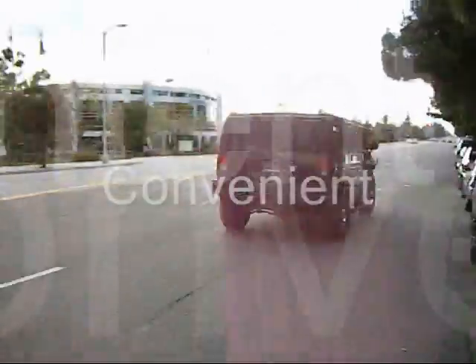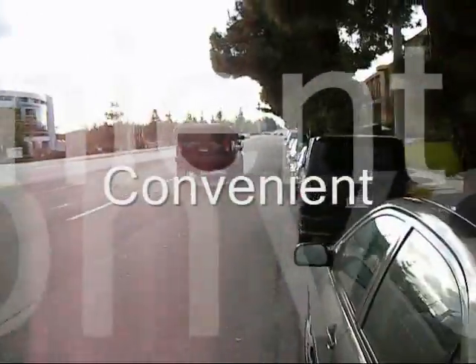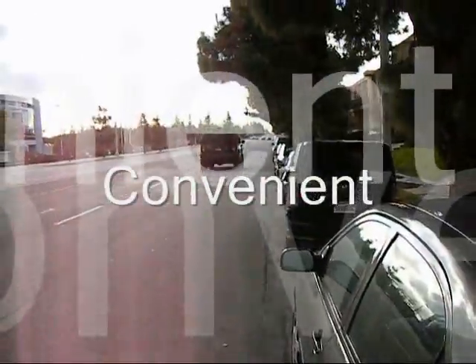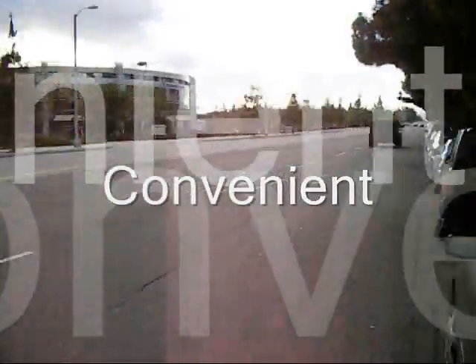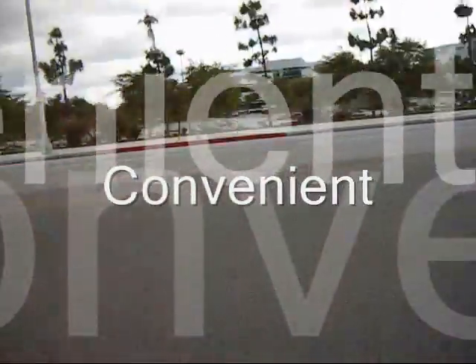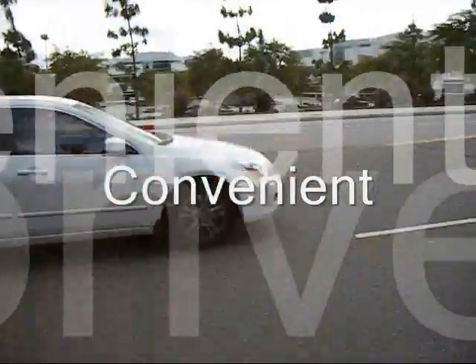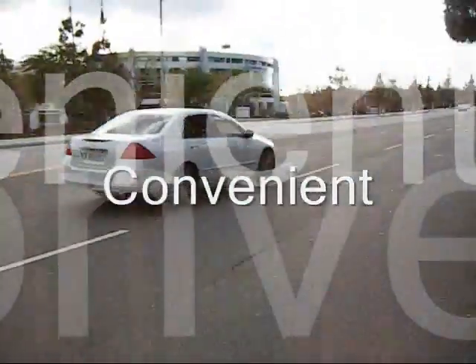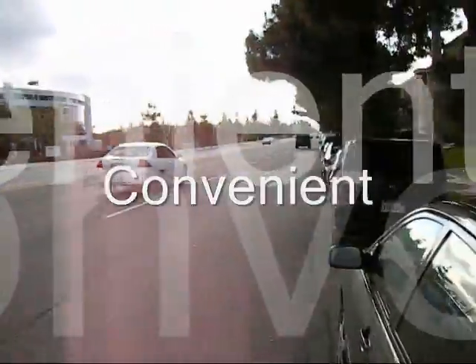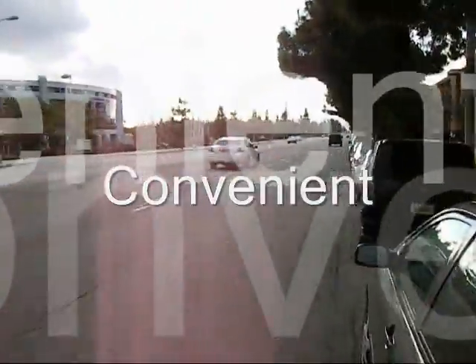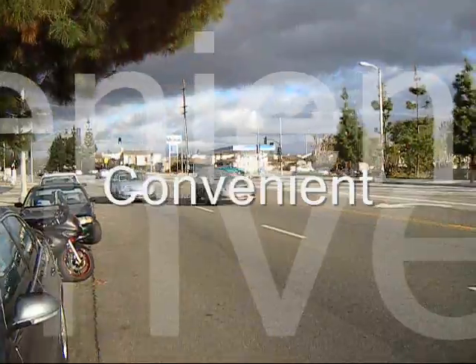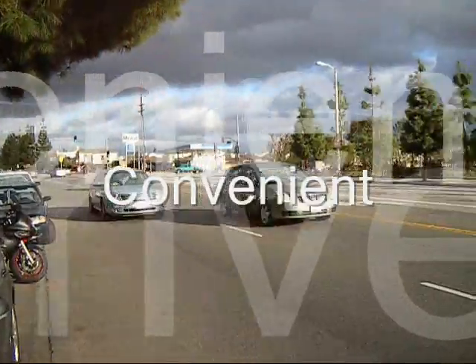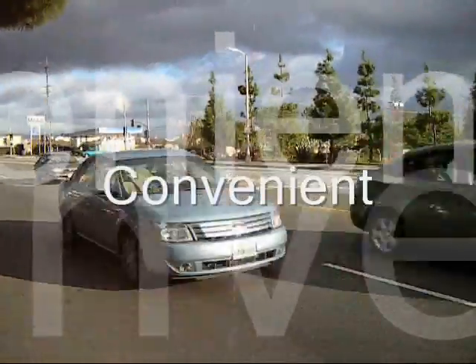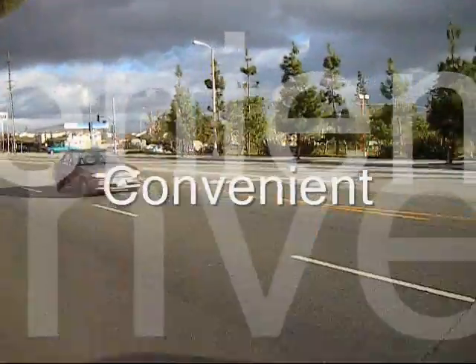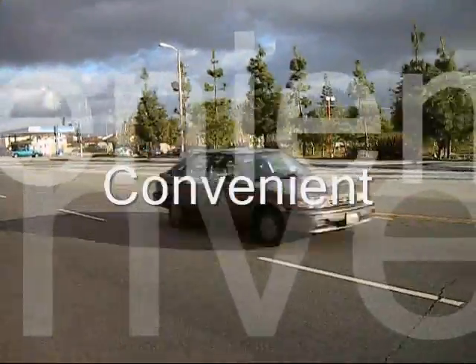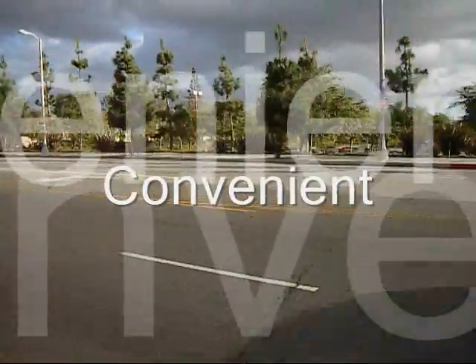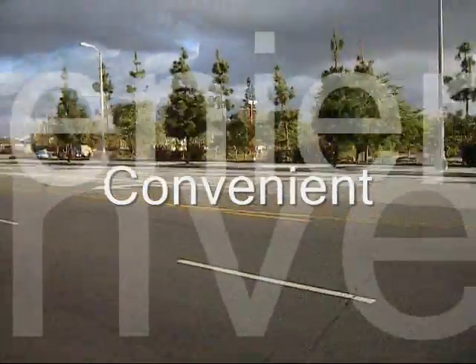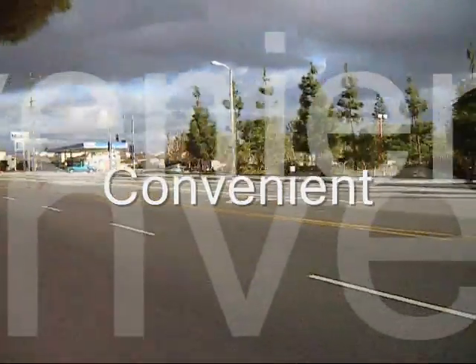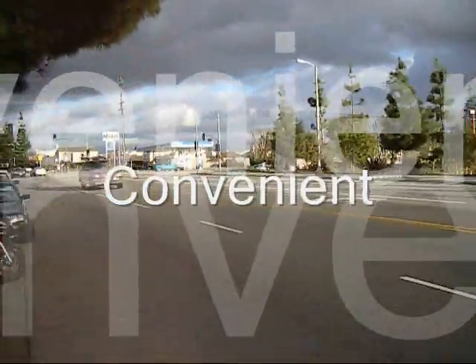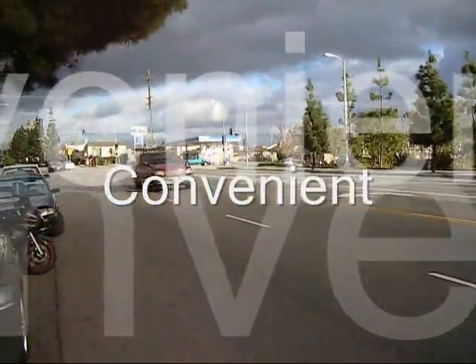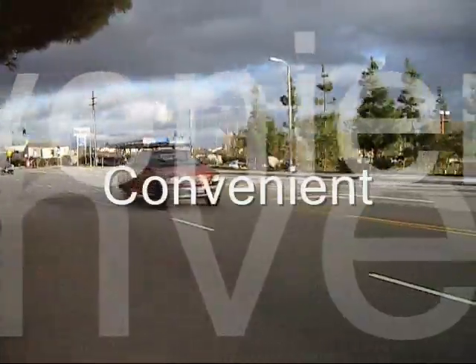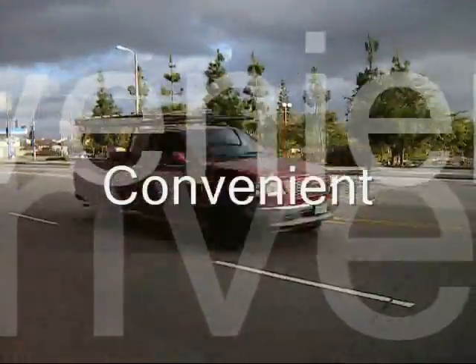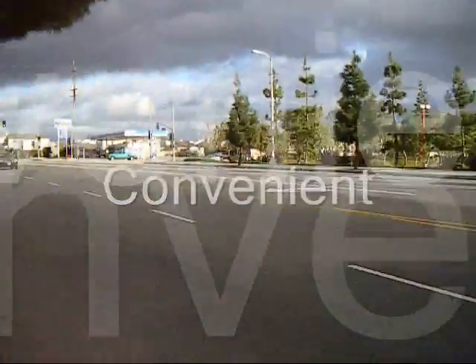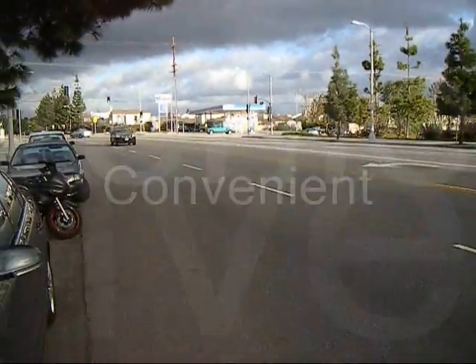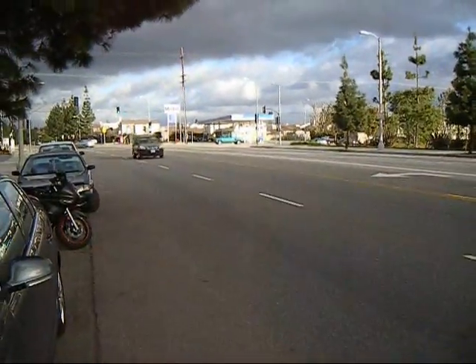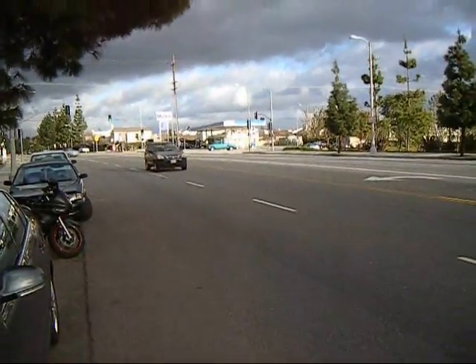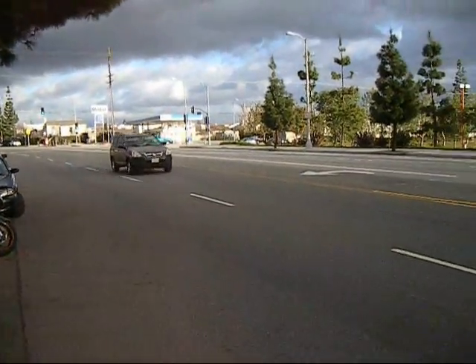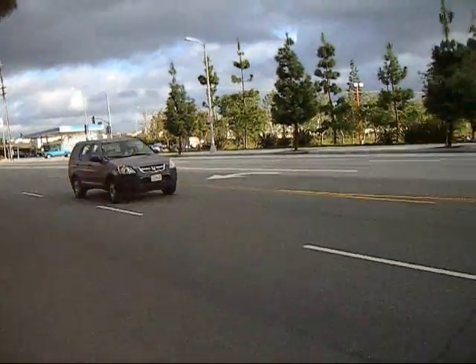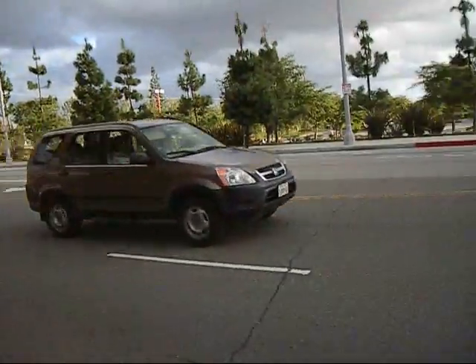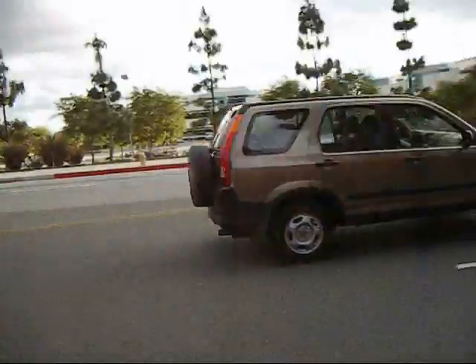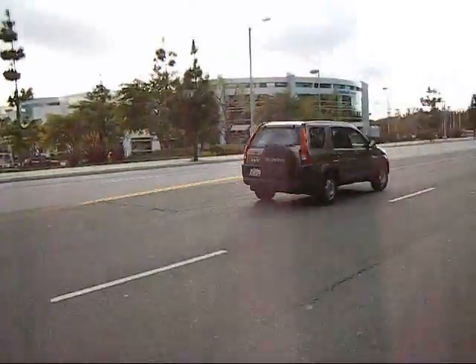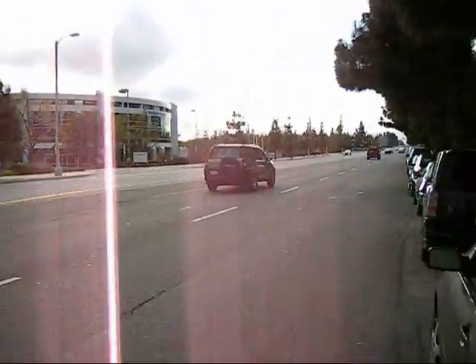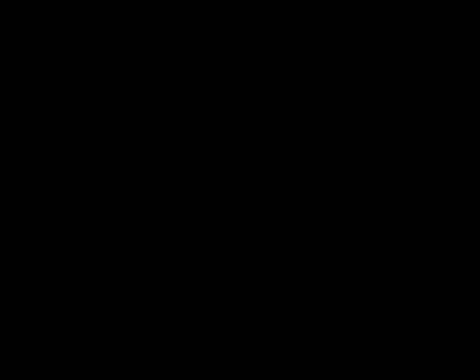The Mustang Hybrid is a wallet-friendly 40 mile per gallon car. Its 10 gallon tank equals no refueling for 400 miles.